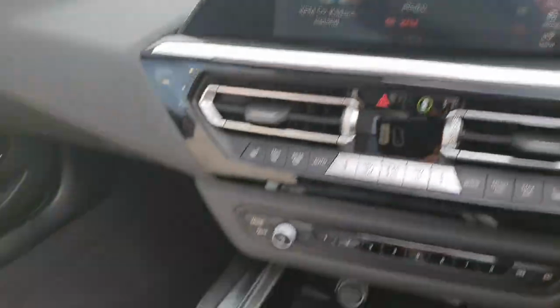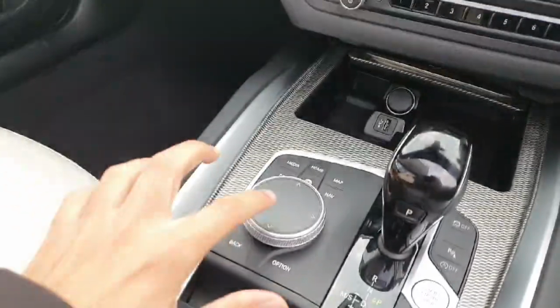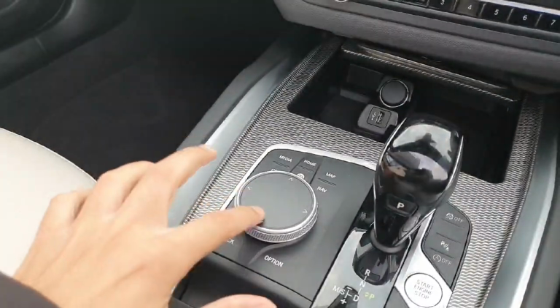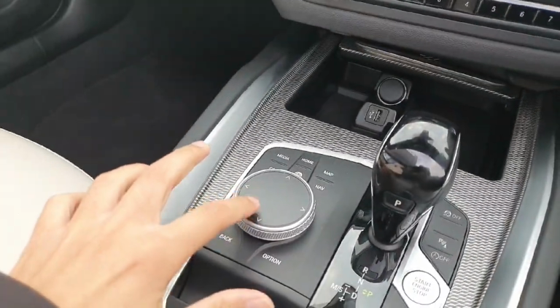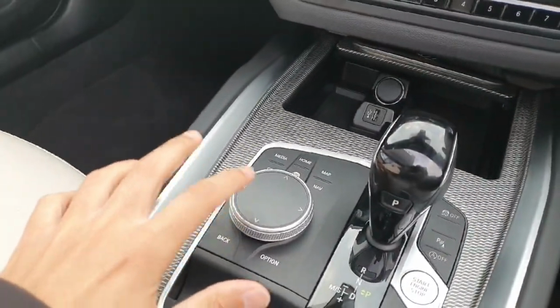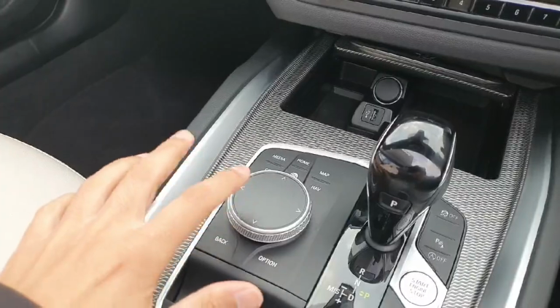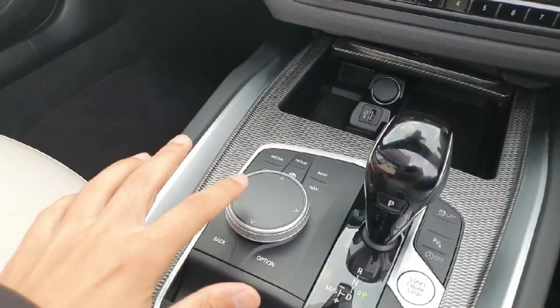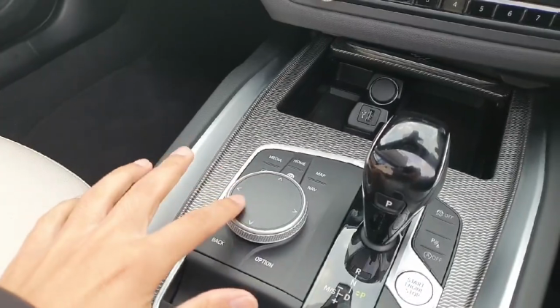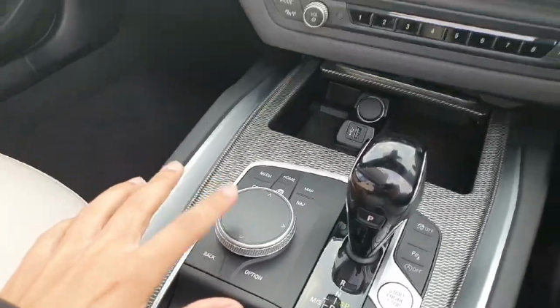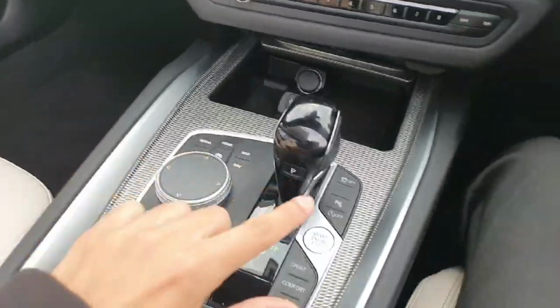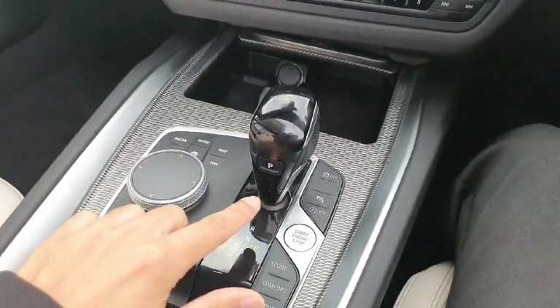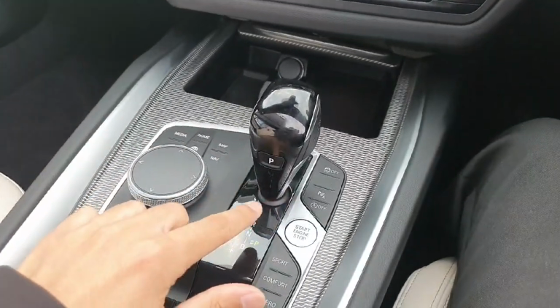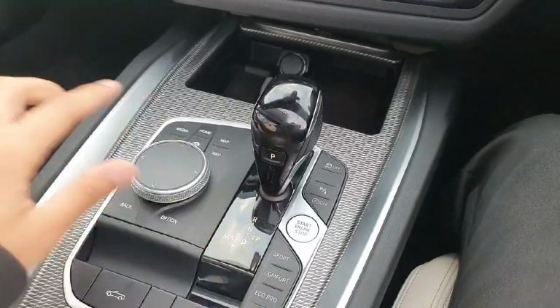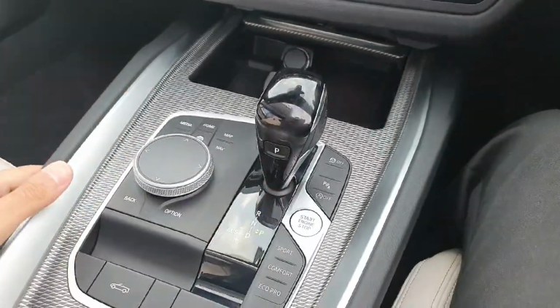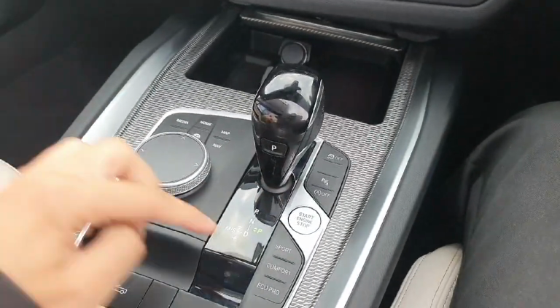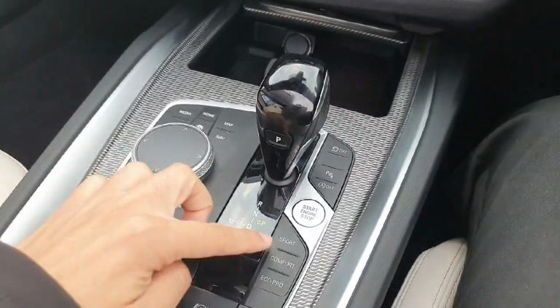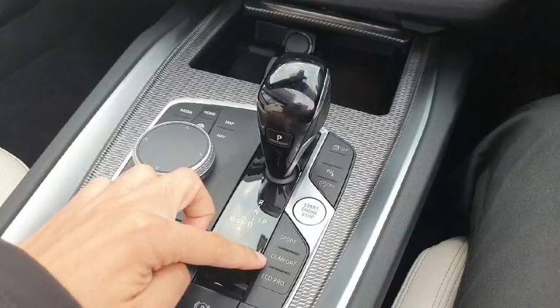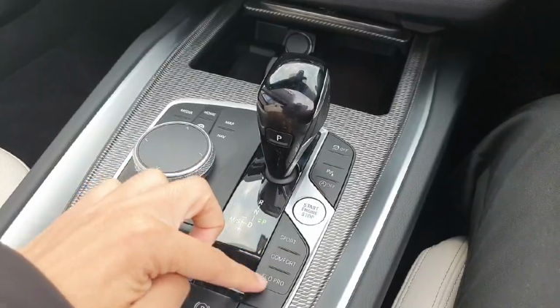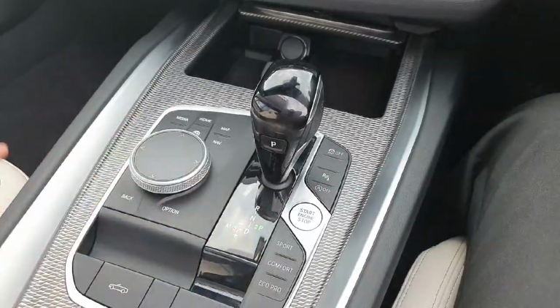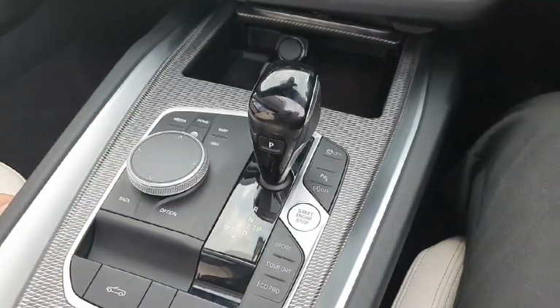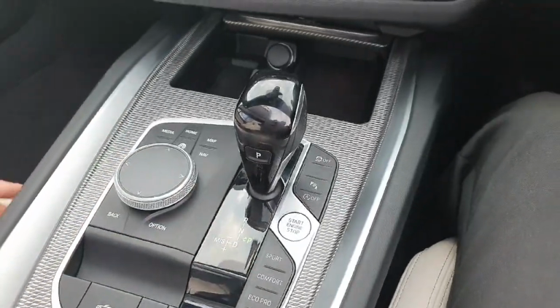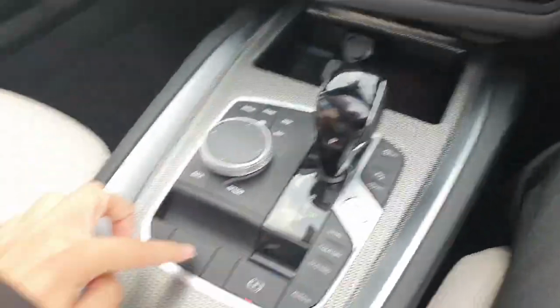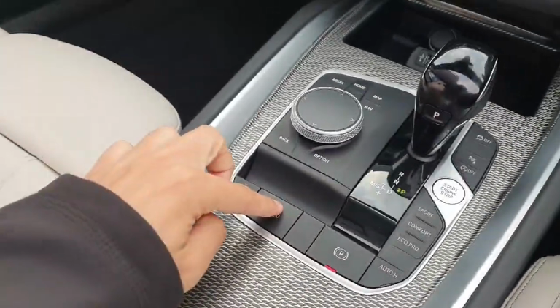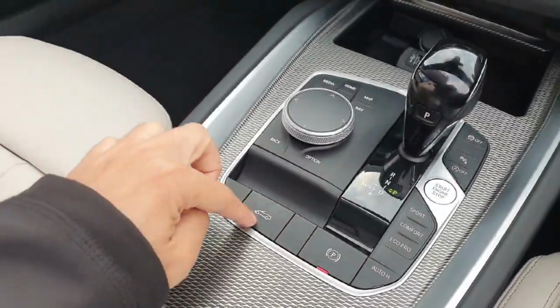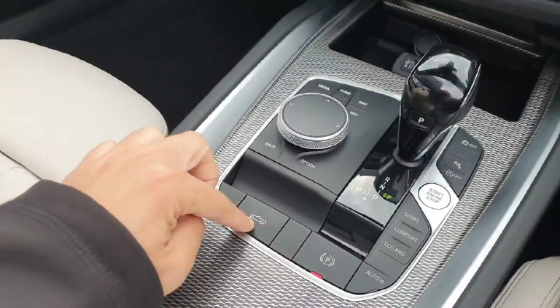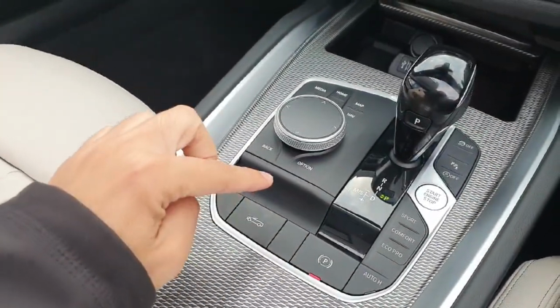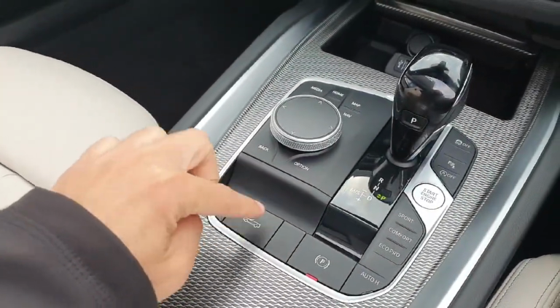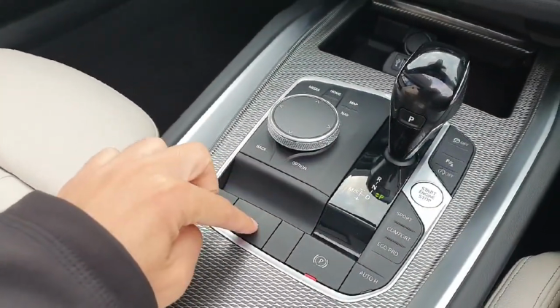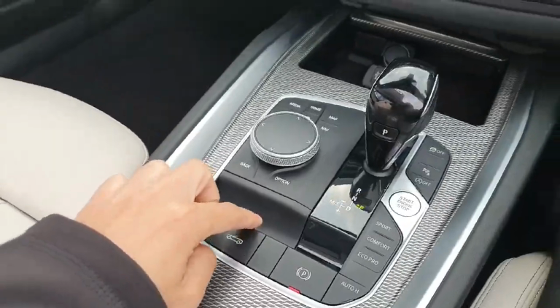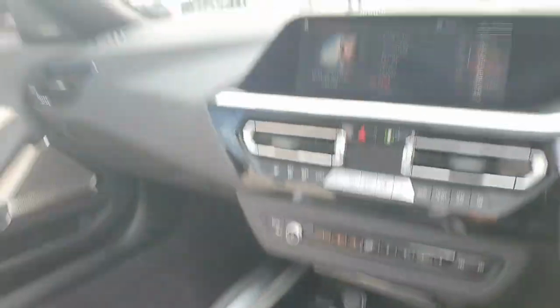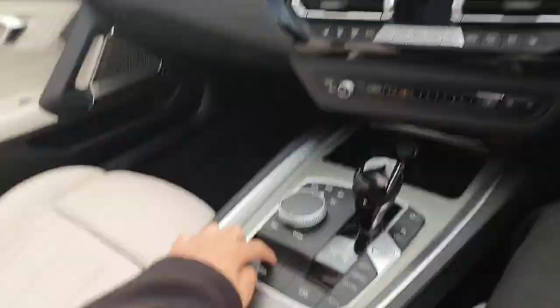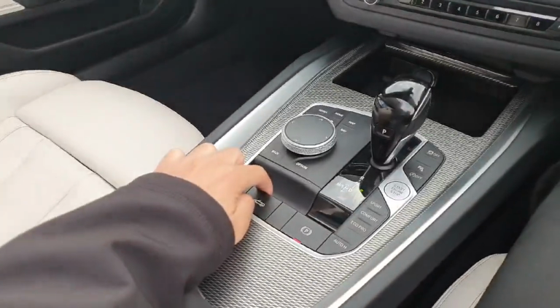For the convenience of the driver, we come straight to the central multimedia that you have access to on this part of the dash. Here we have a fully automatic gearbox with sport, comfort, and eco modes.